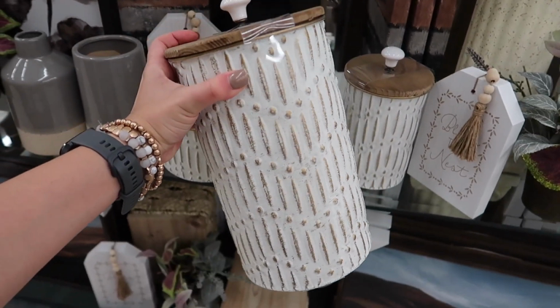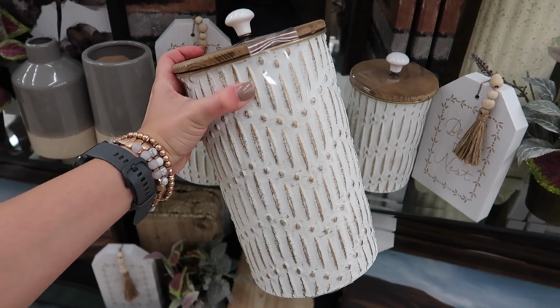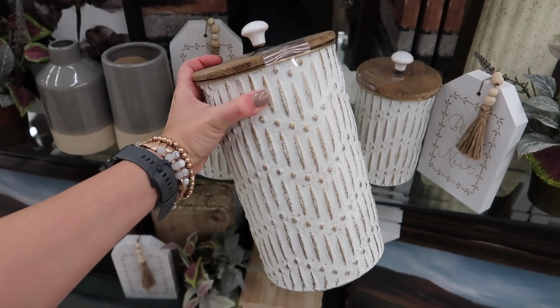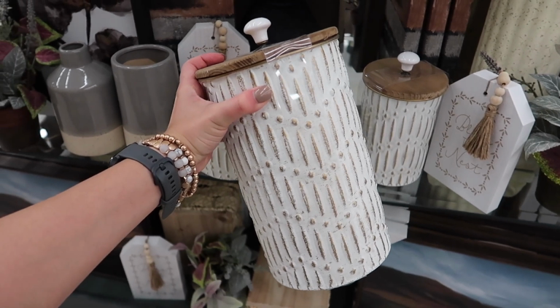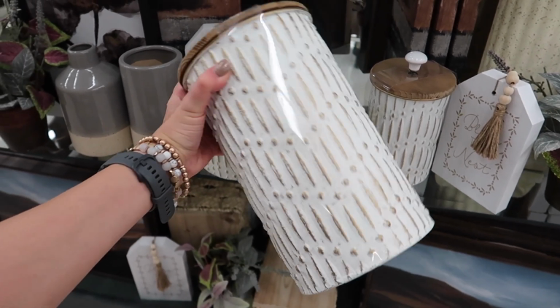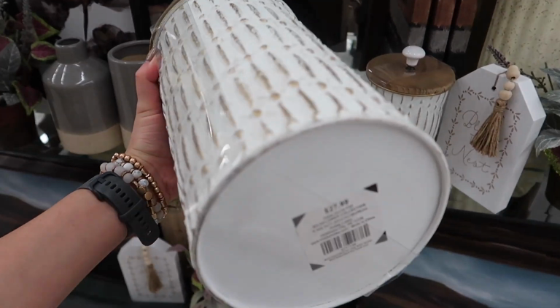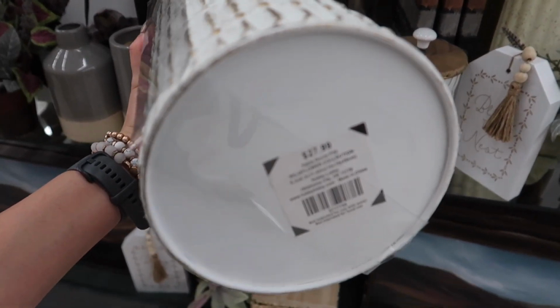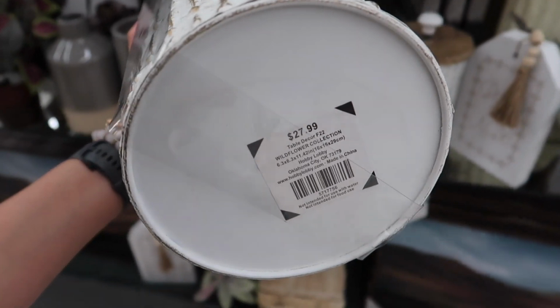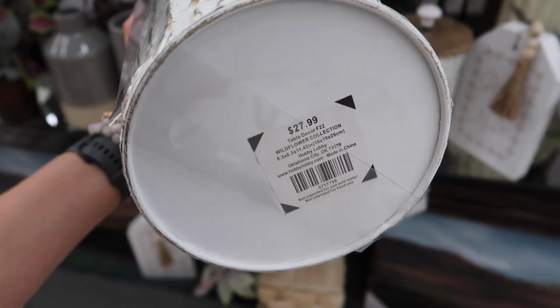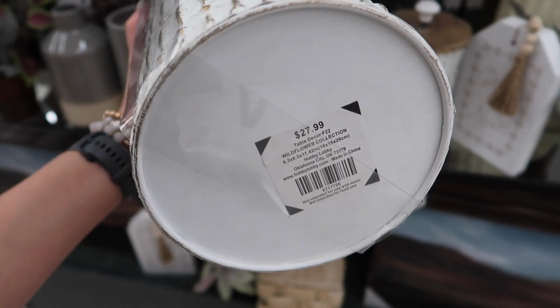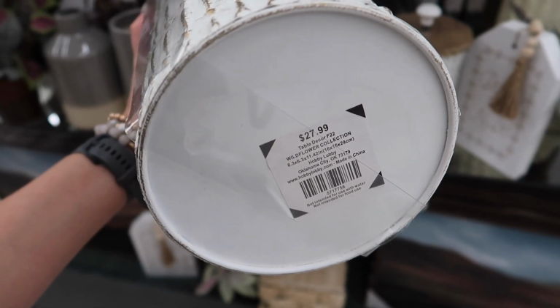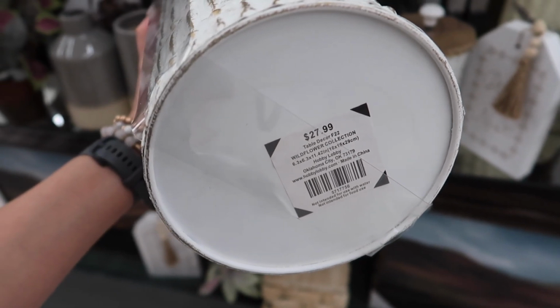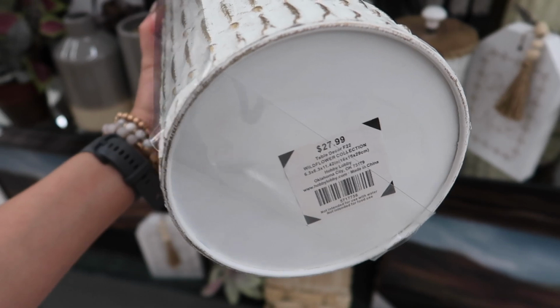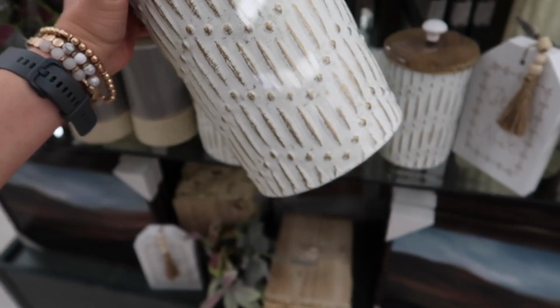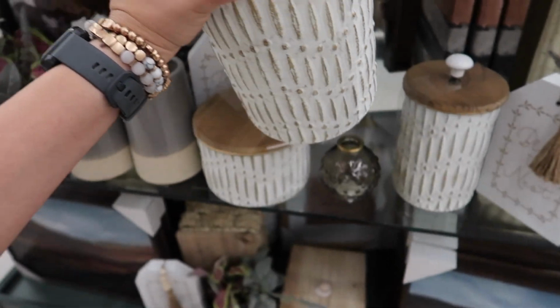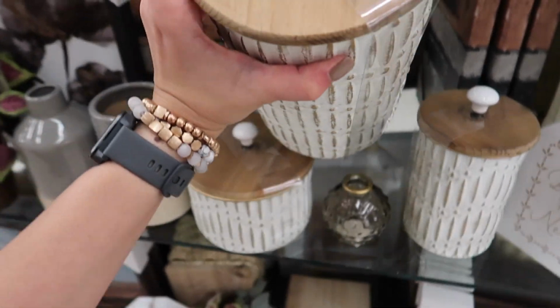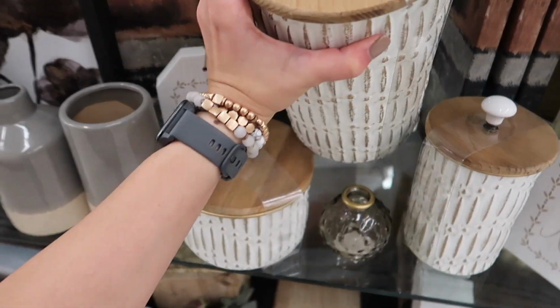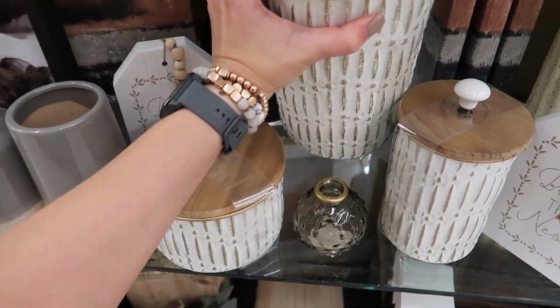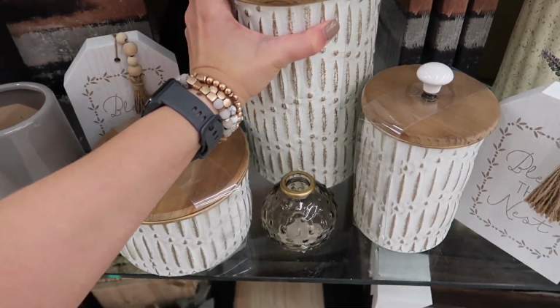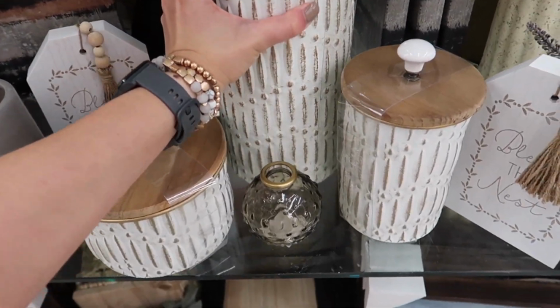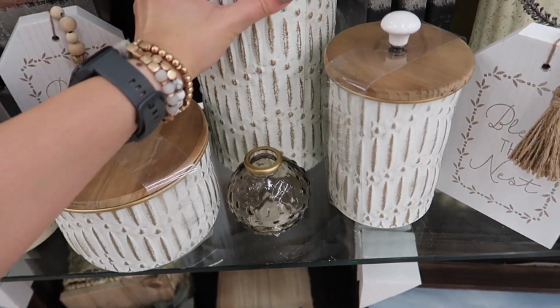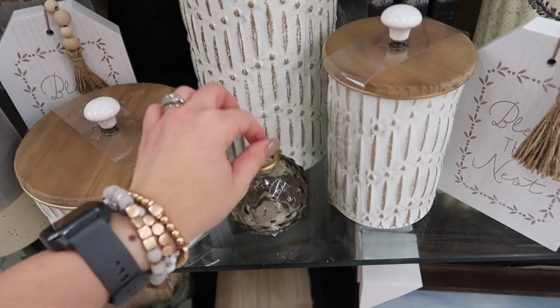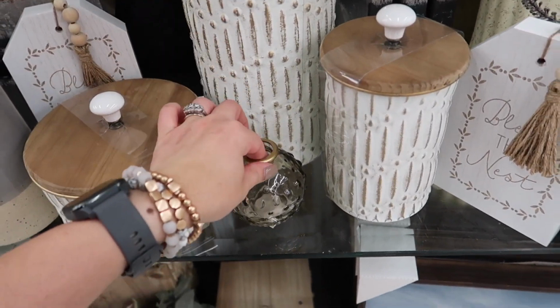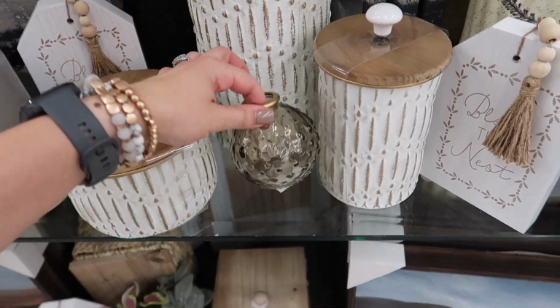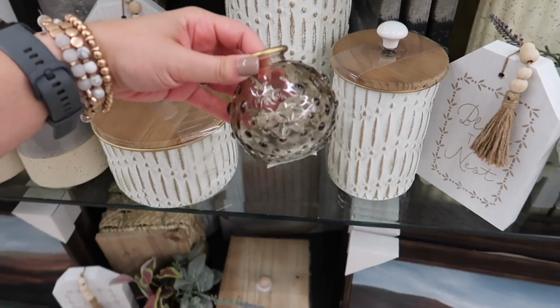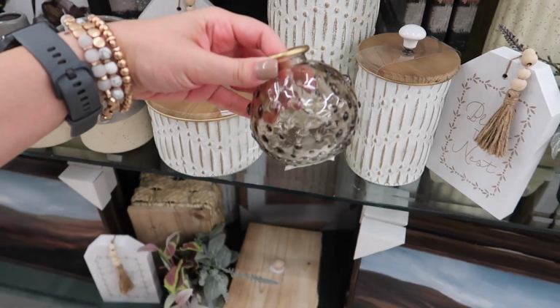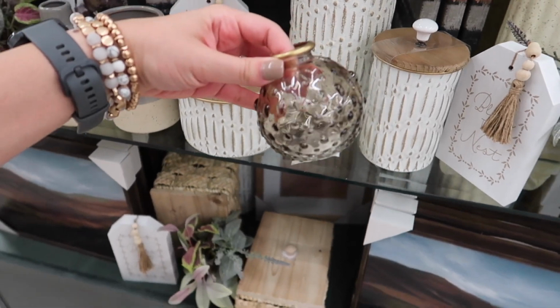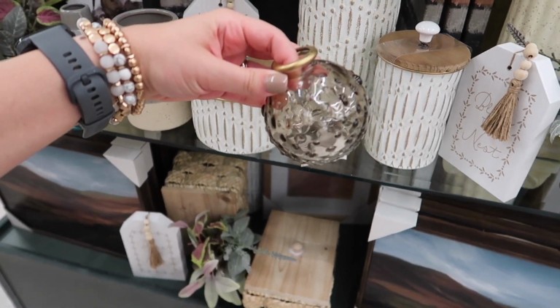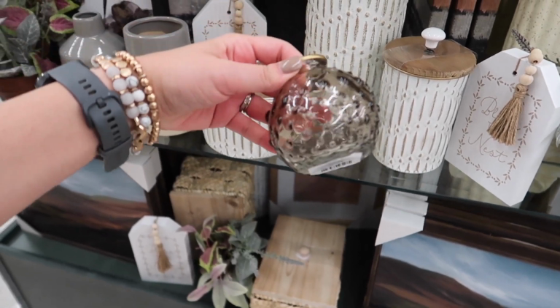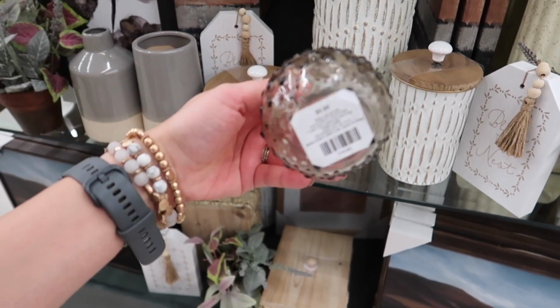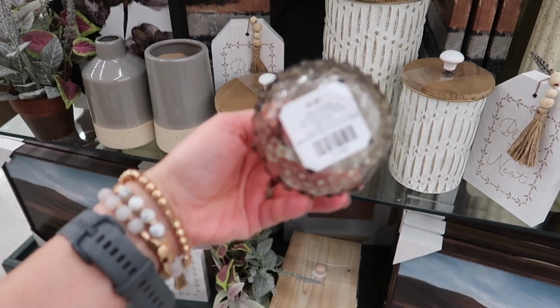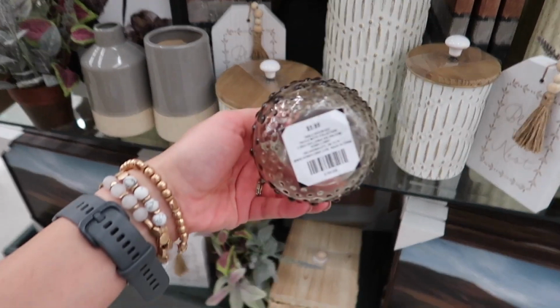Everything — all the tags that I'm showing you — are before discounts. So if you want to get something in particular, just subtract 50% and then you'll know how much you'll pay on discount week in case I'm not mentioning the prices.